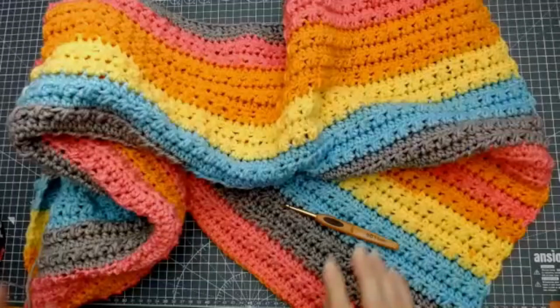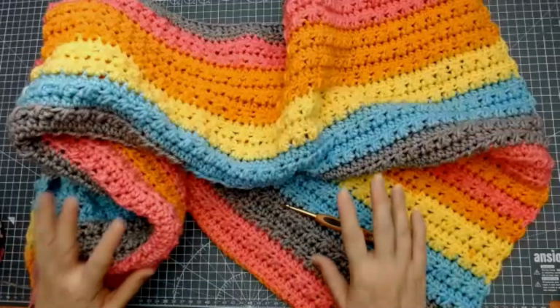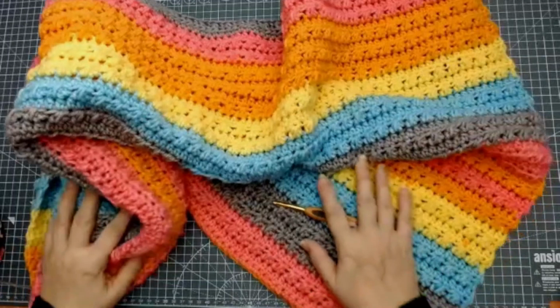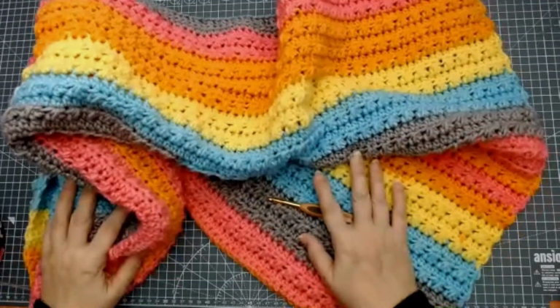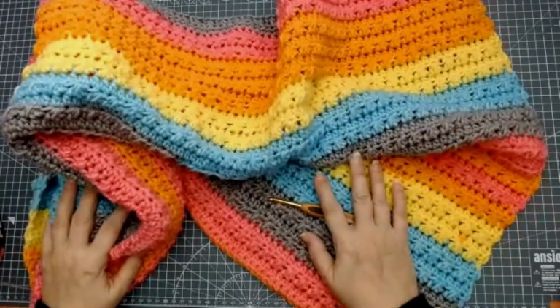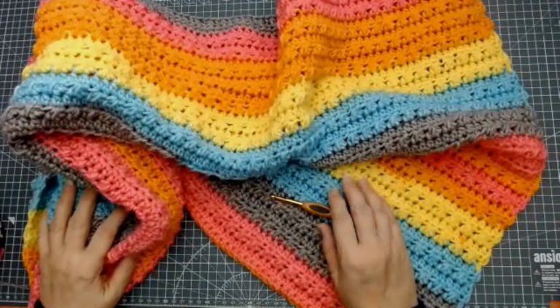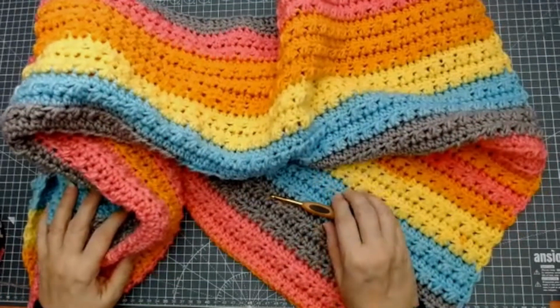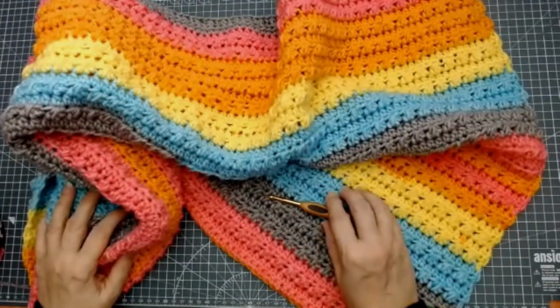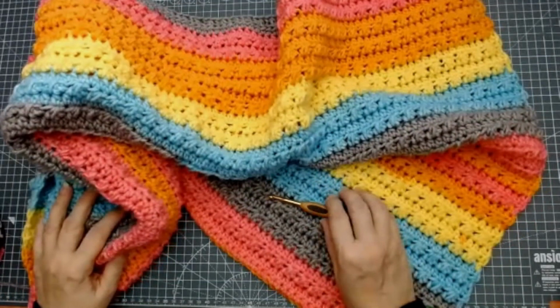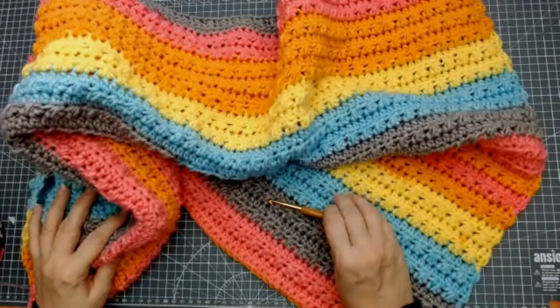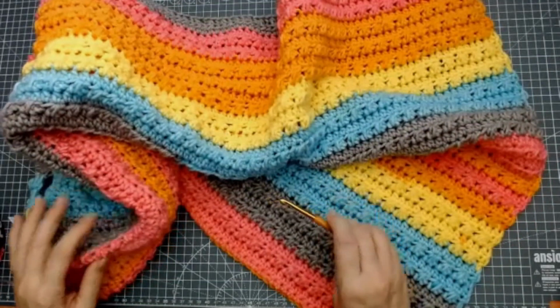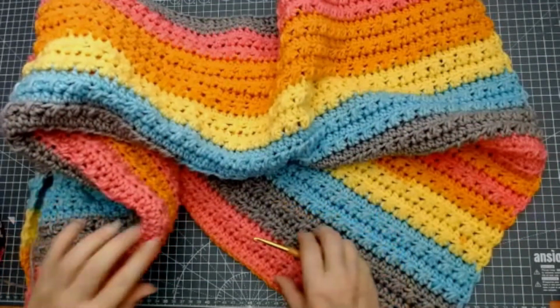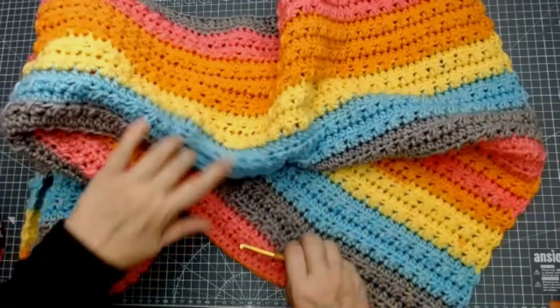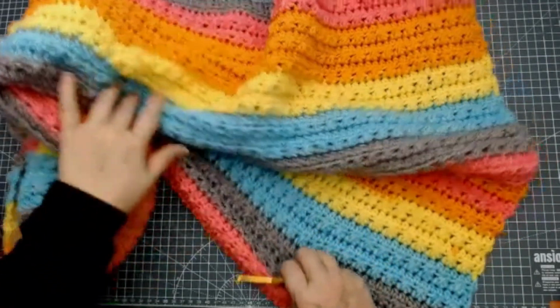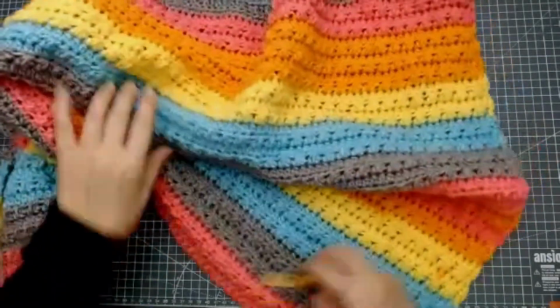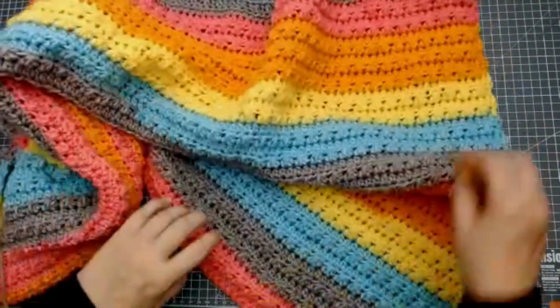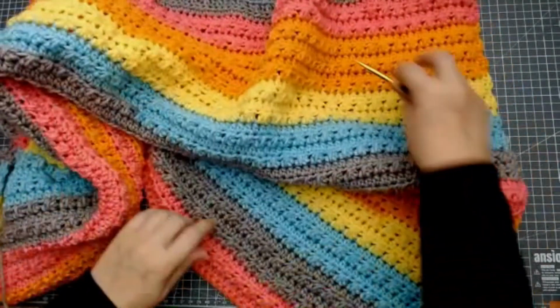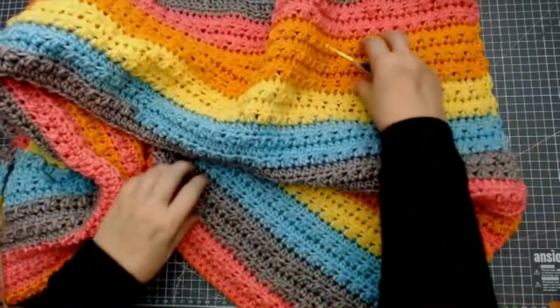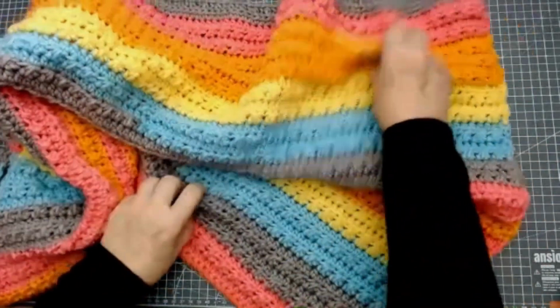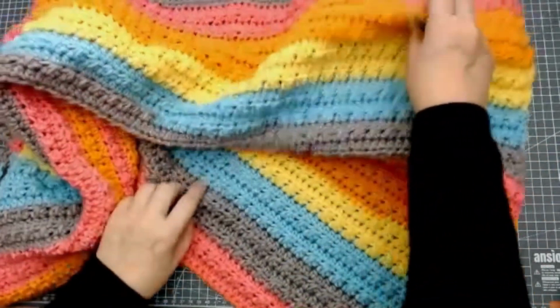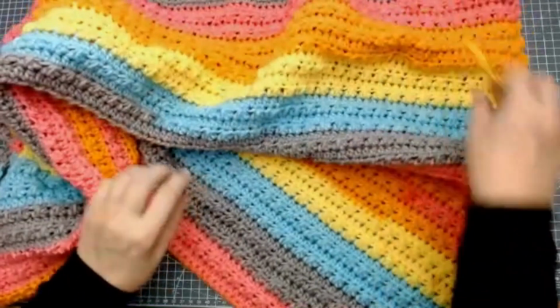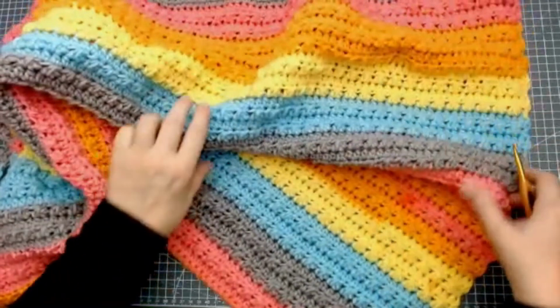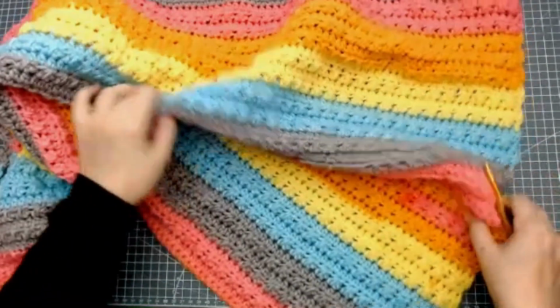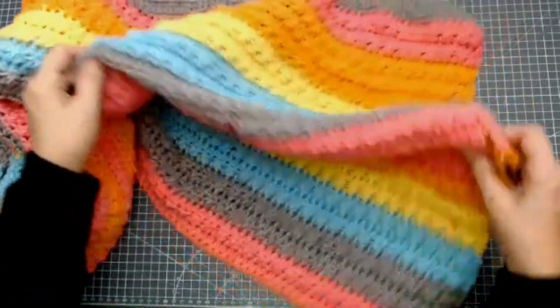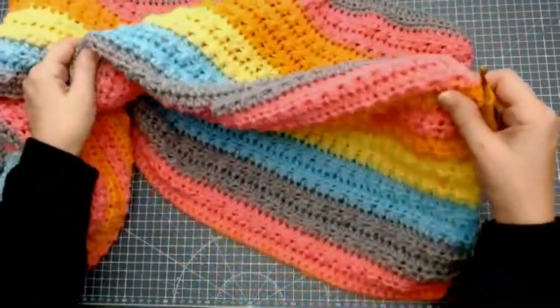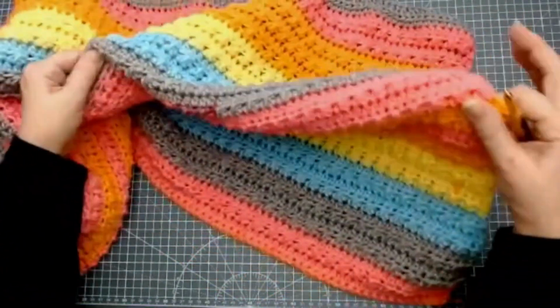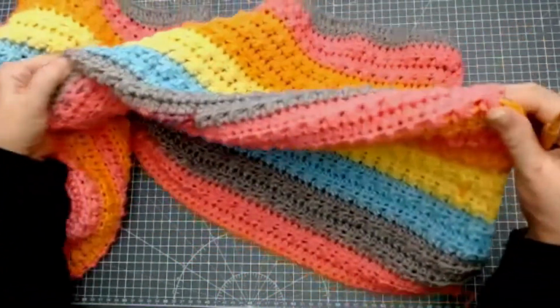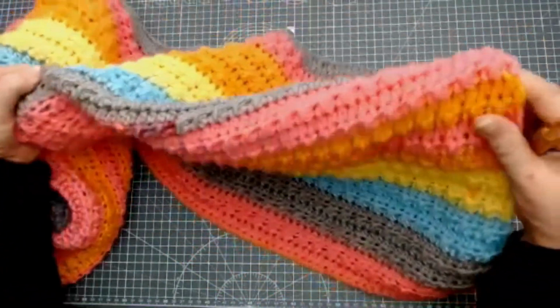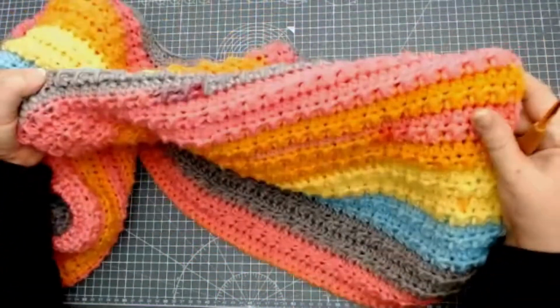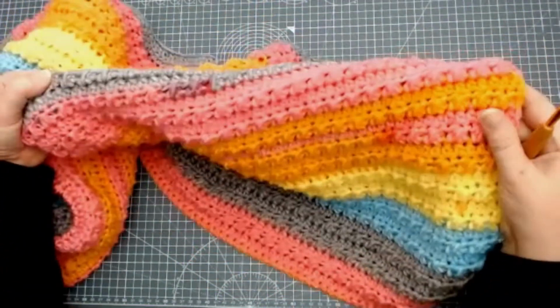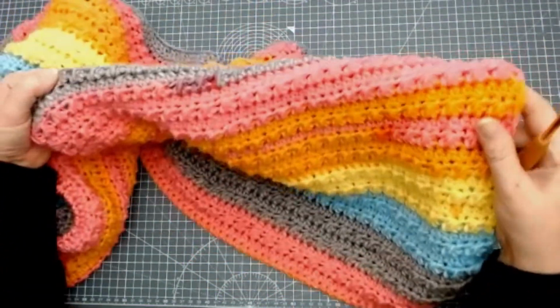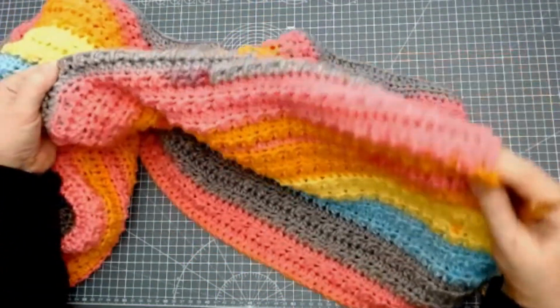Hello everyone and welcome back to my channel. Today I'm going to show you how to do this really pretty pattern.